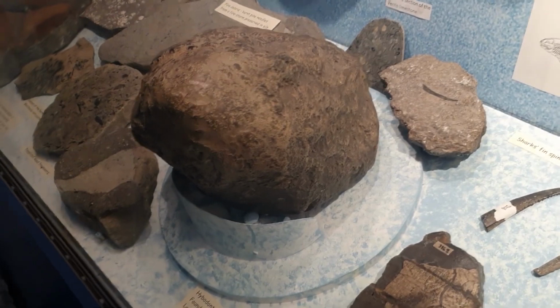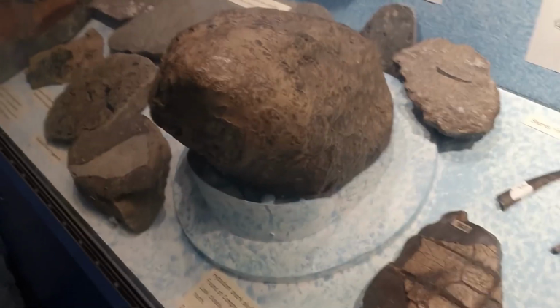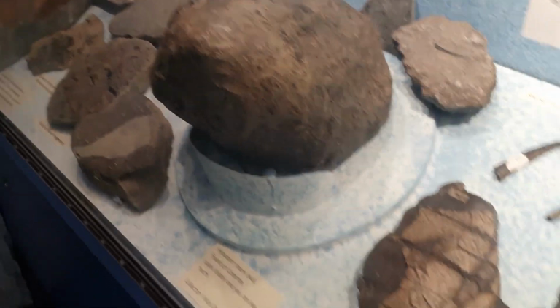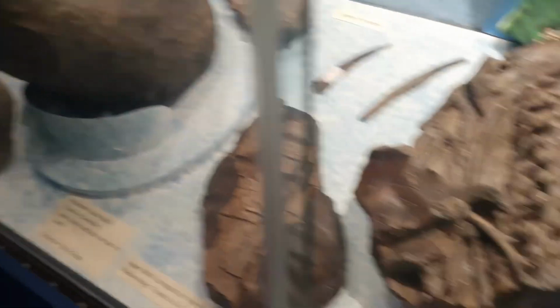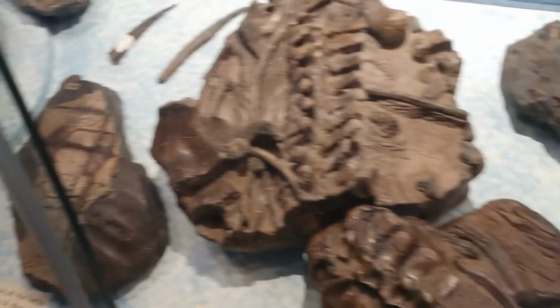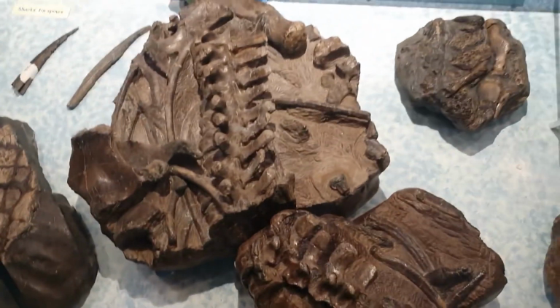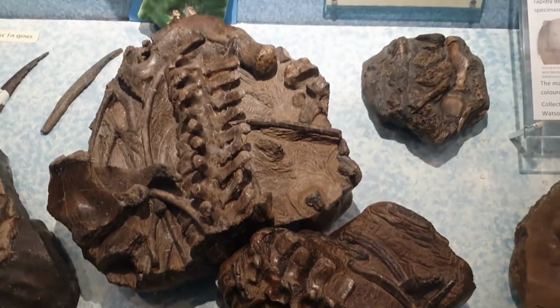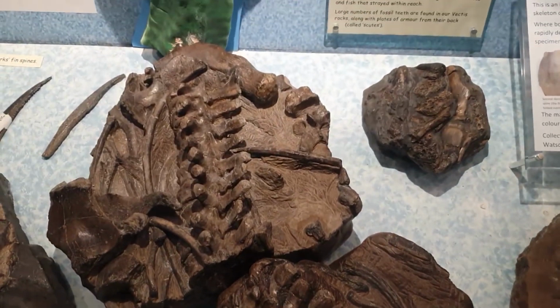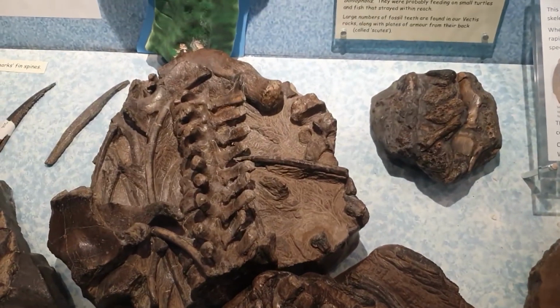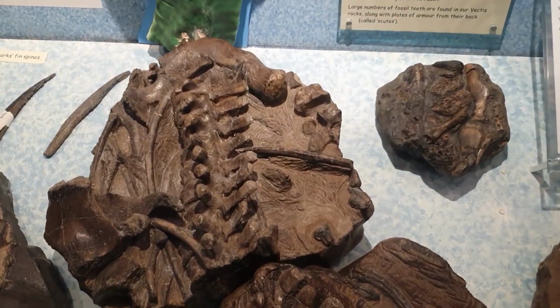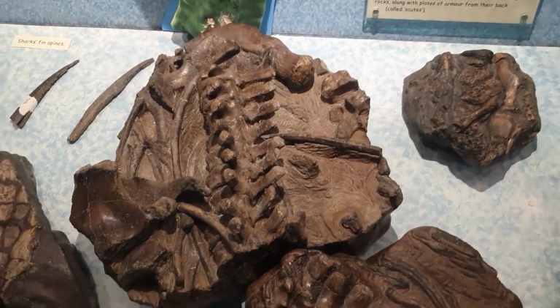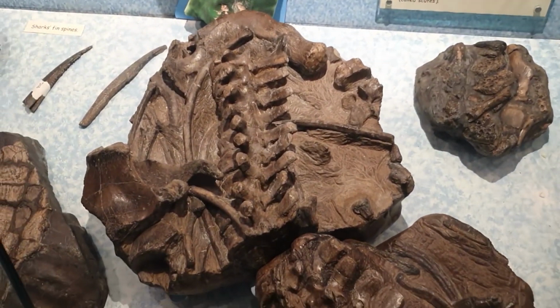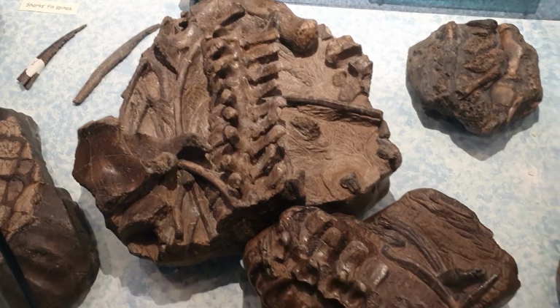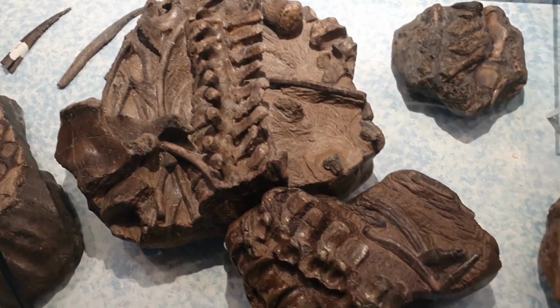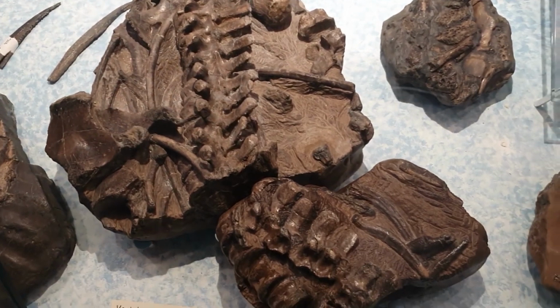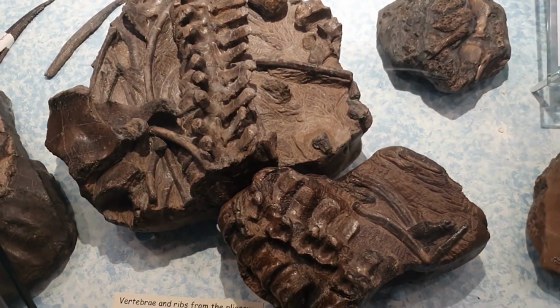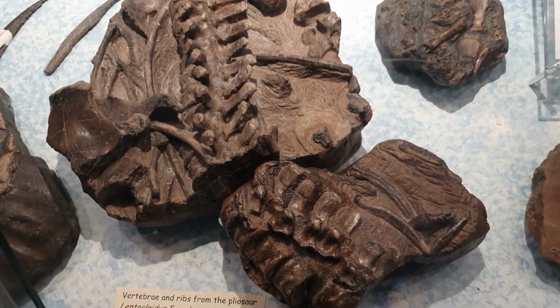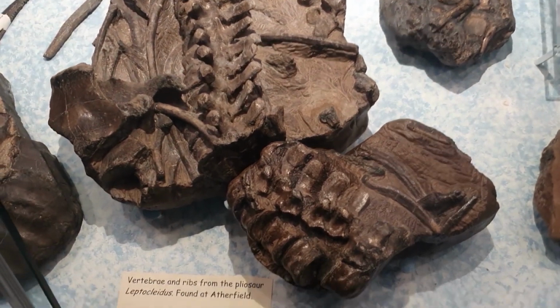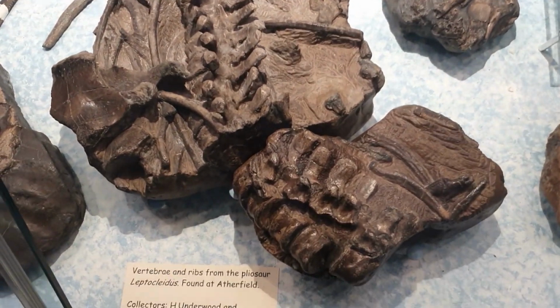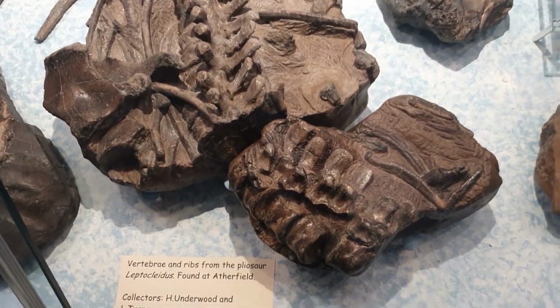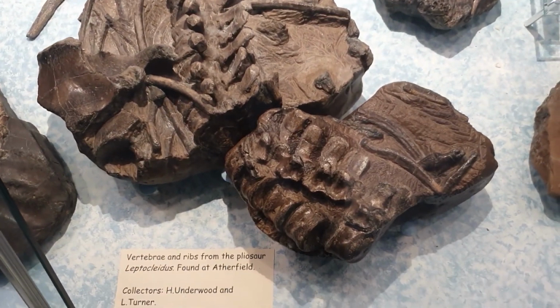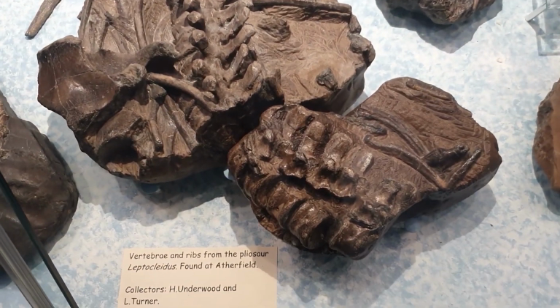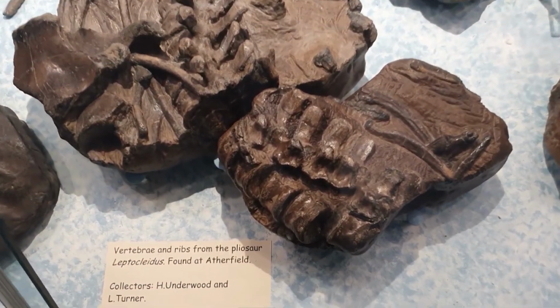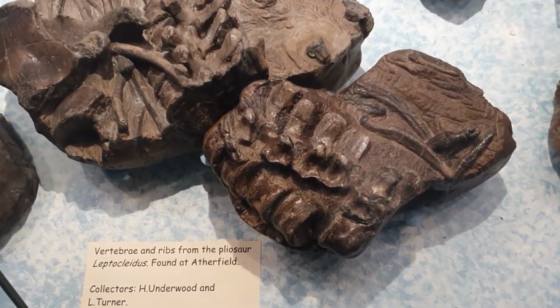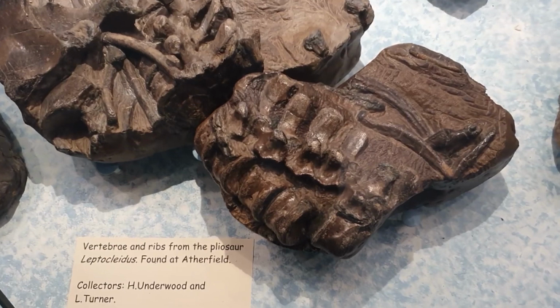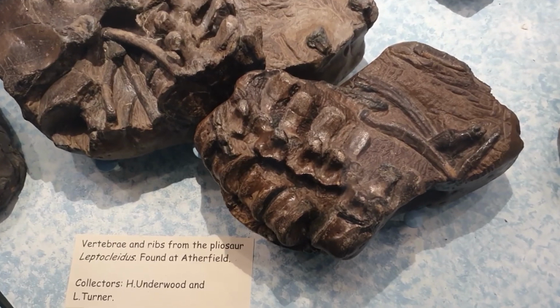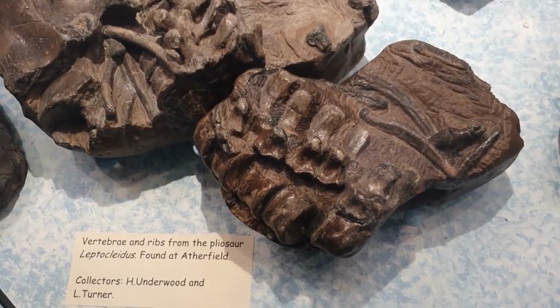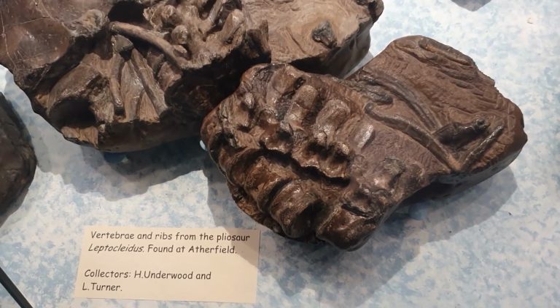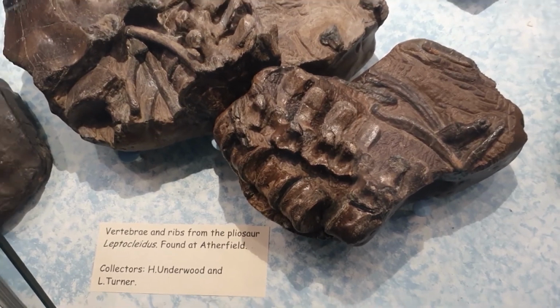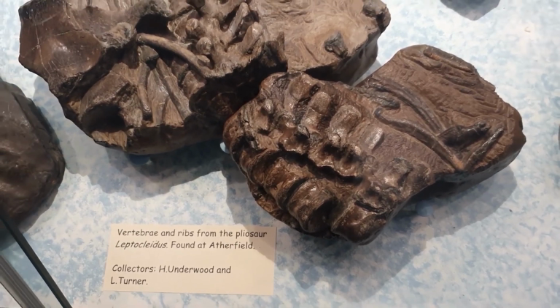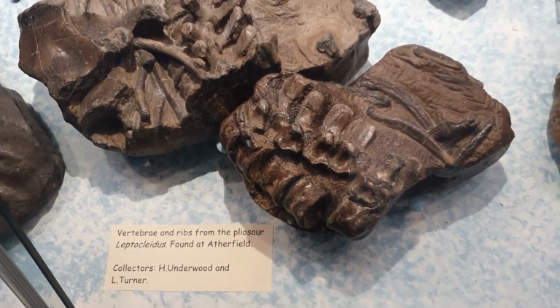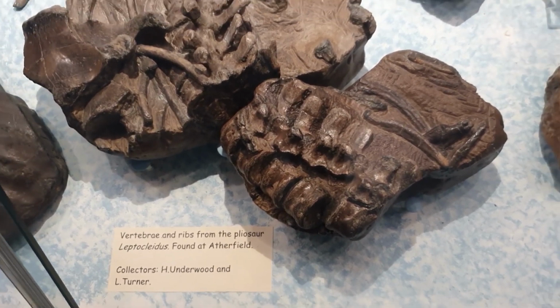Over here we have a vertebral column with some ribs and bits and pieces of a marine reptile — a pliosaur called Leptocleidus — and that's from Atherfield as well.